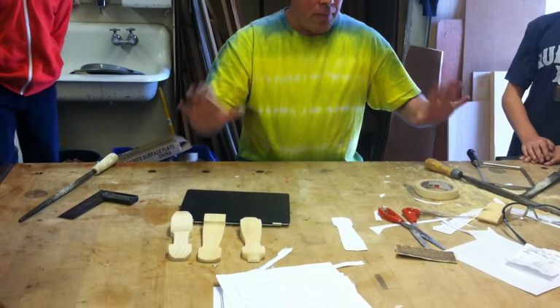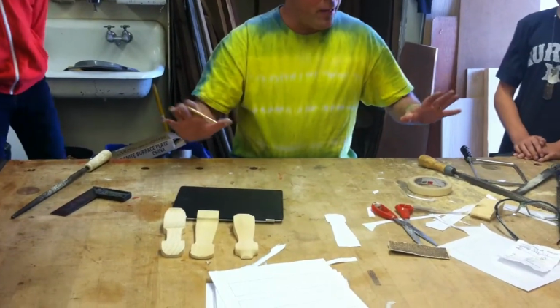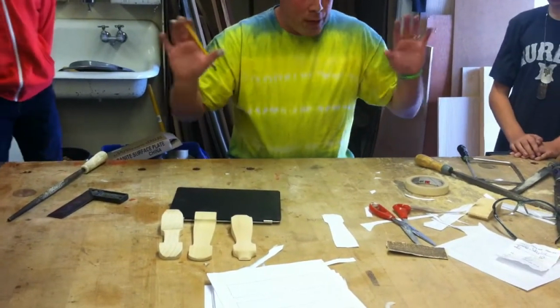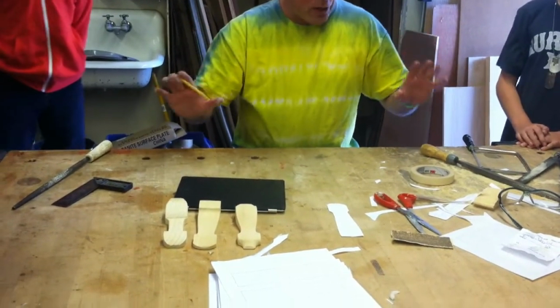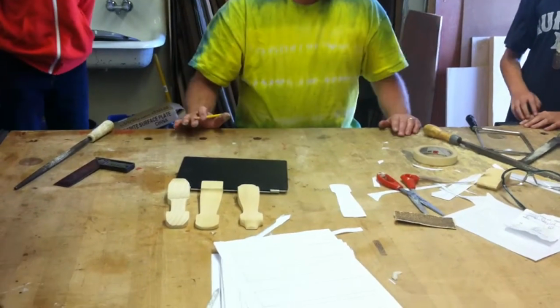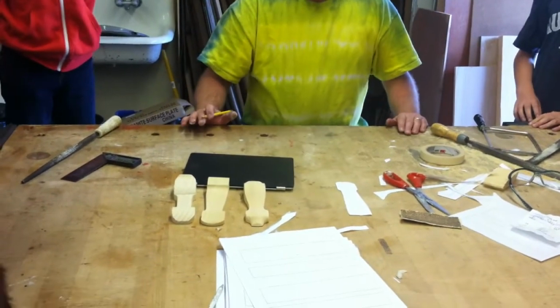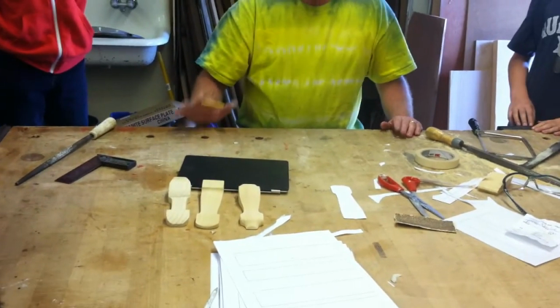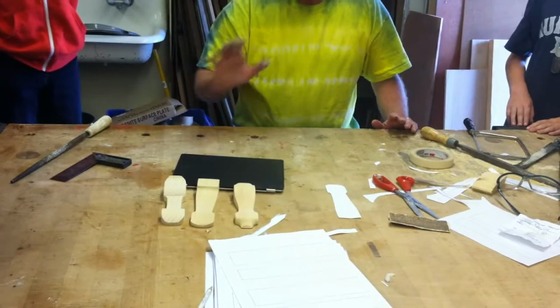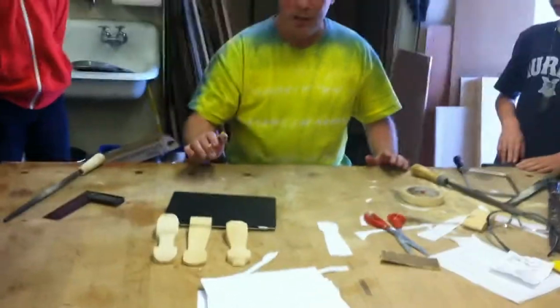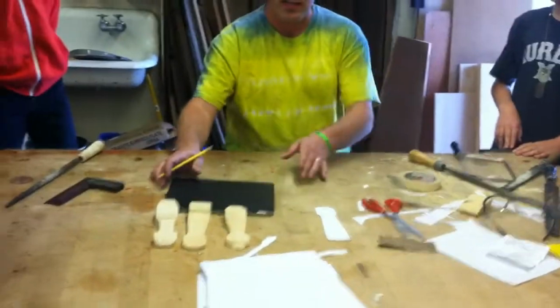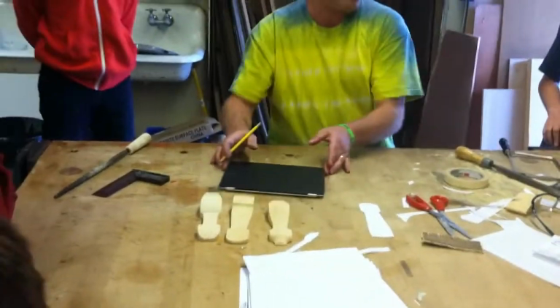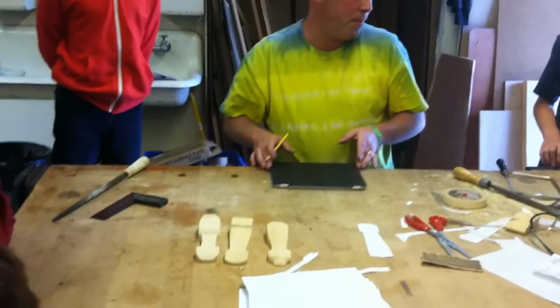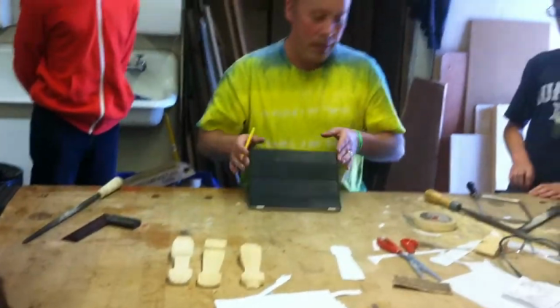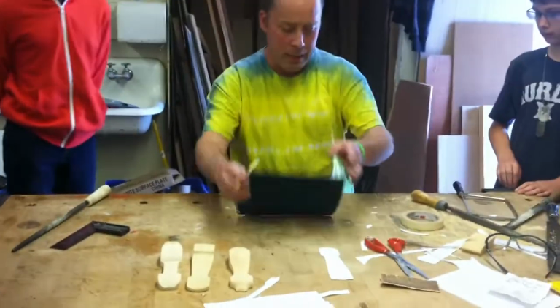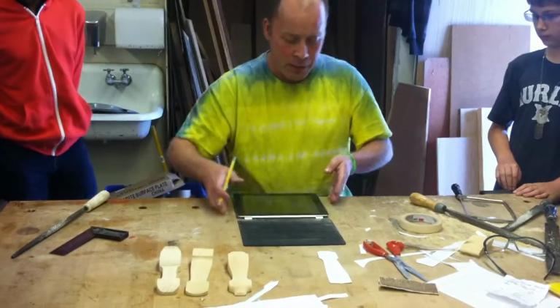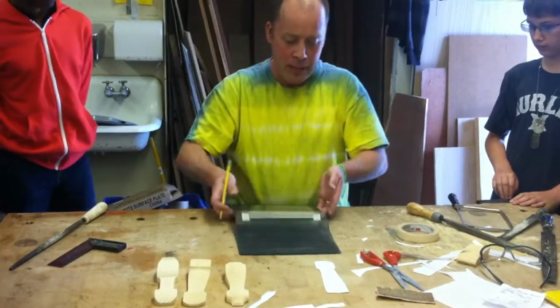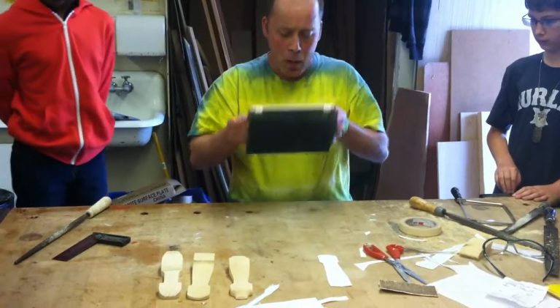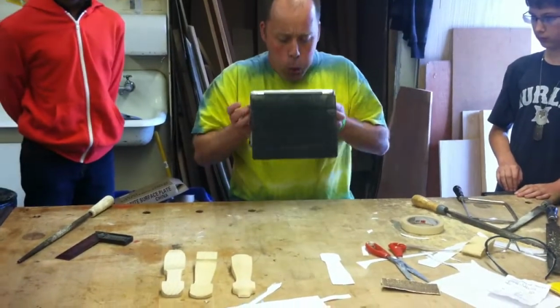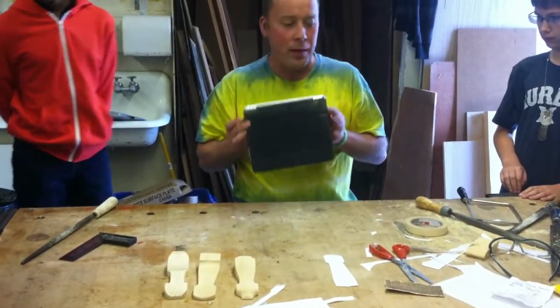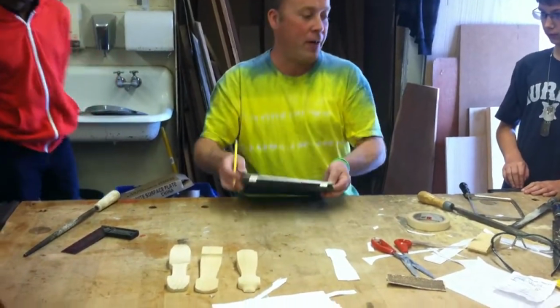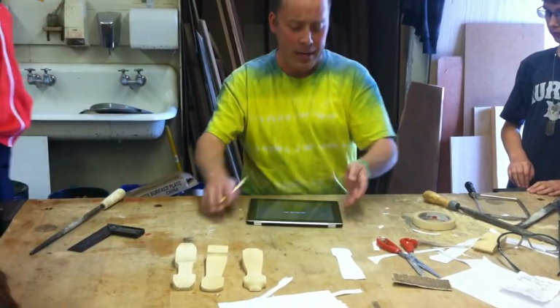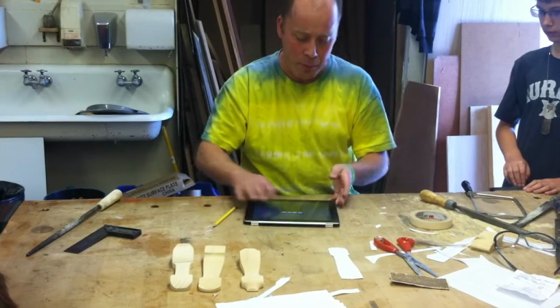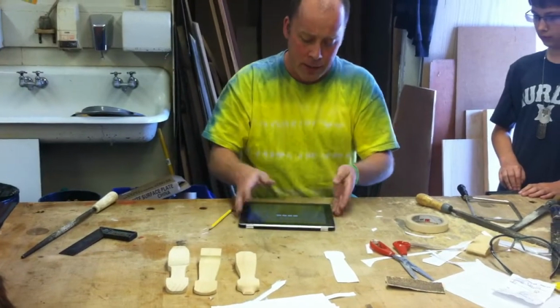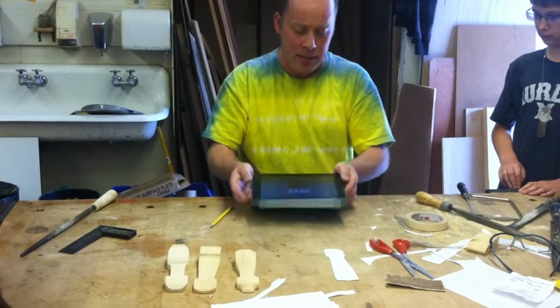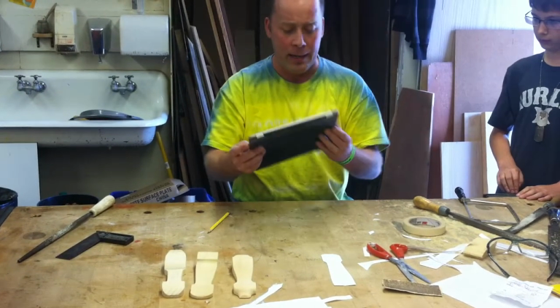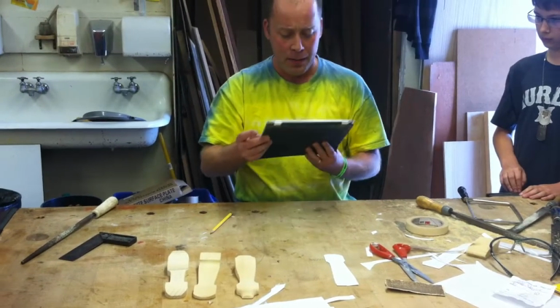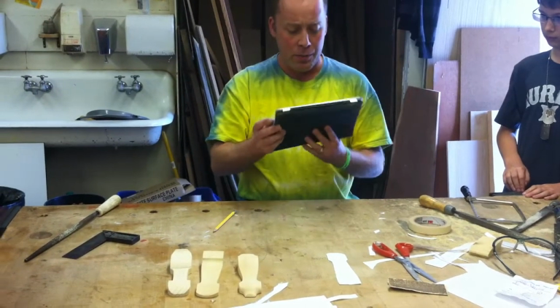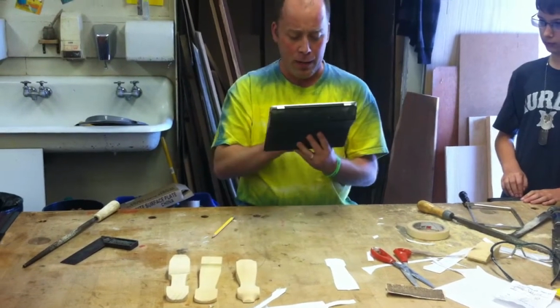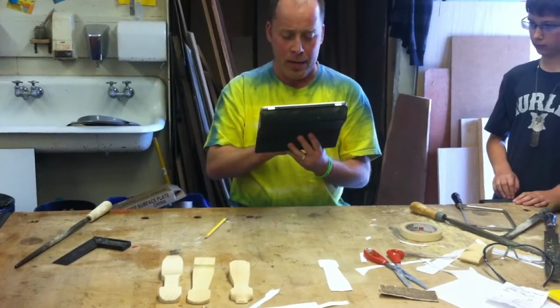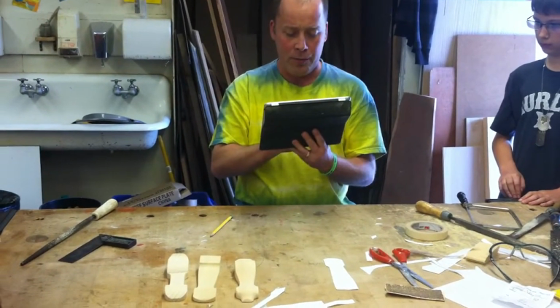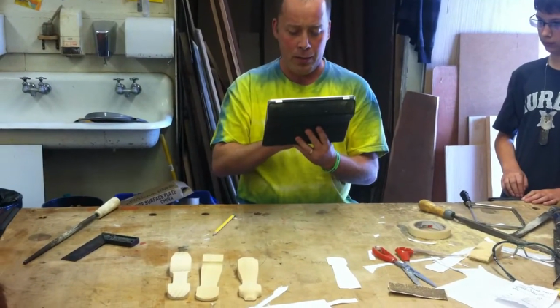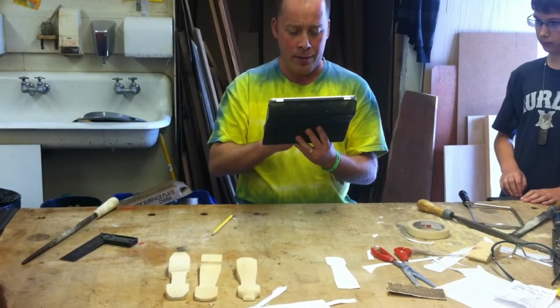I'm going to do the demonstration on how to create a Pinewood Derby car in class. First of all, you need to come up with a design. I figured I had to come up with a lot of designs today, so the best way to do that was for me to go on the internet.